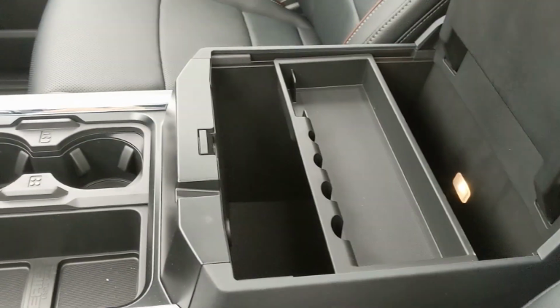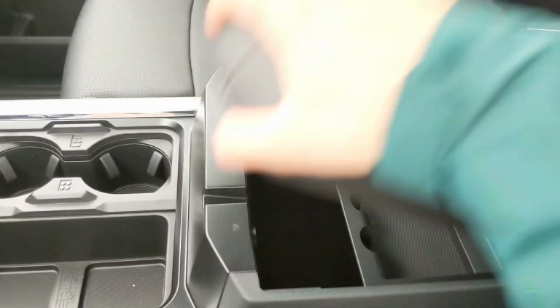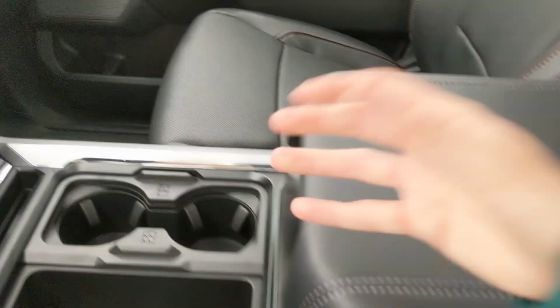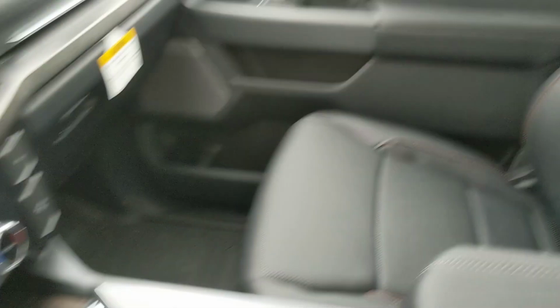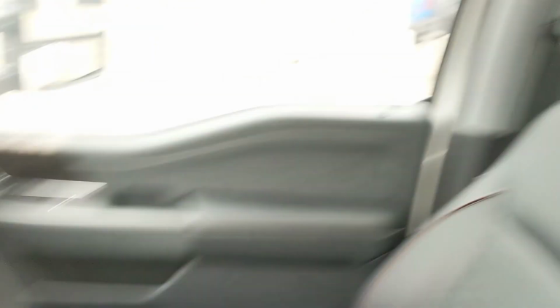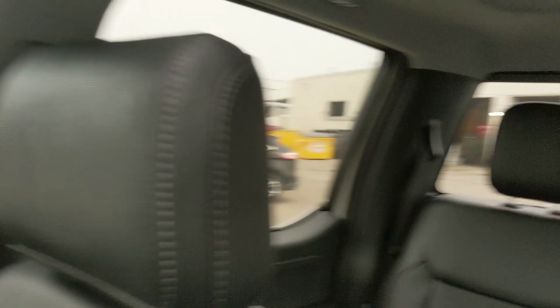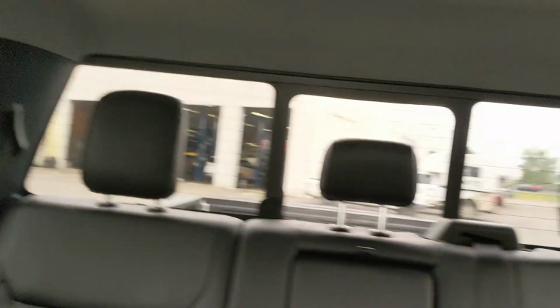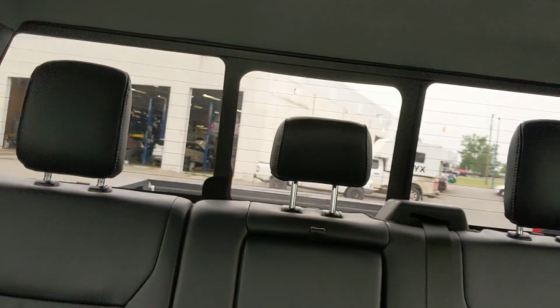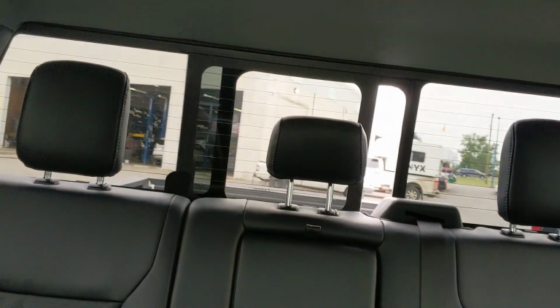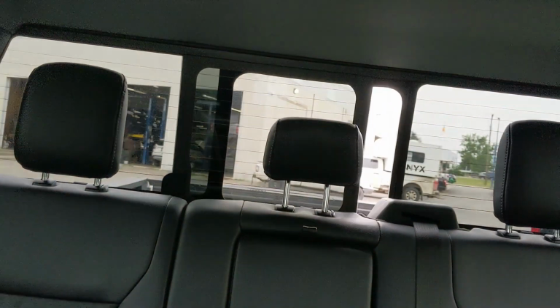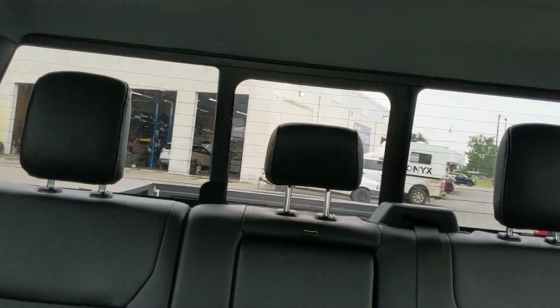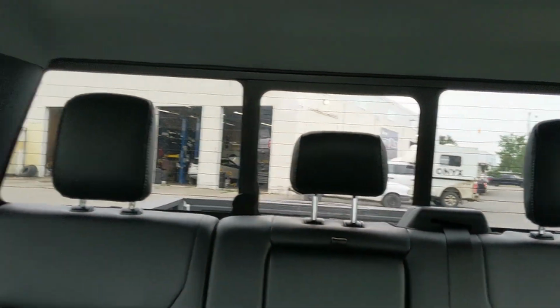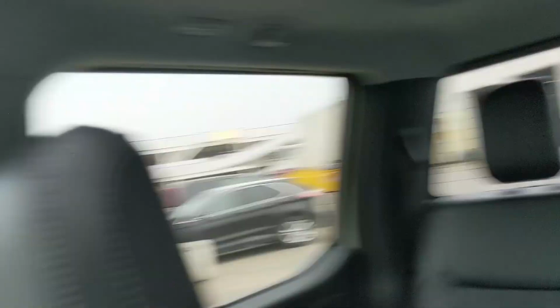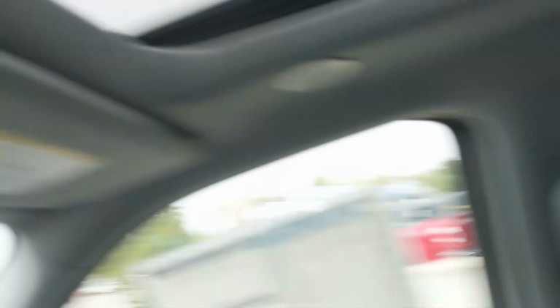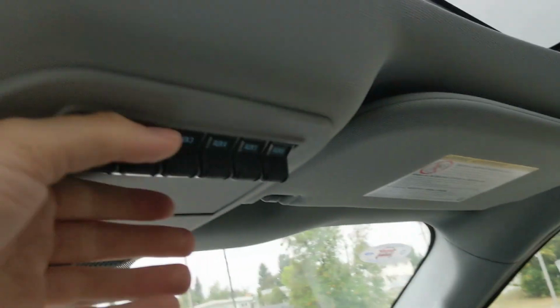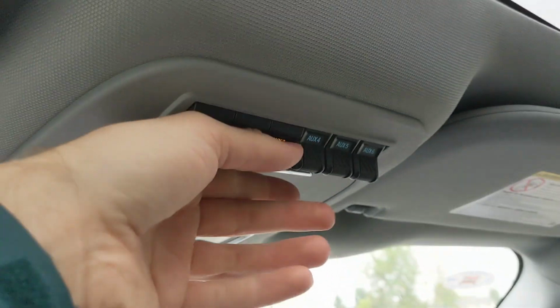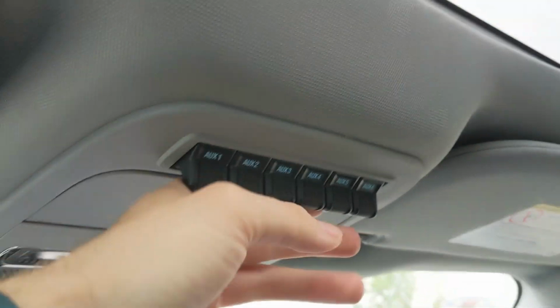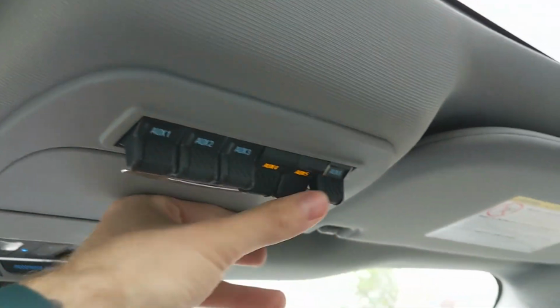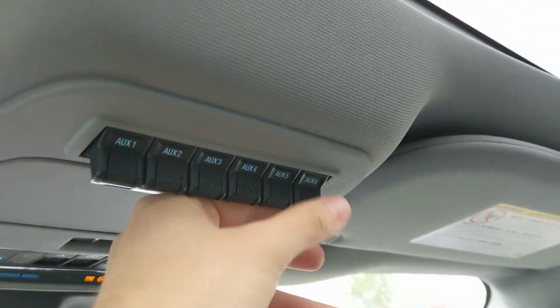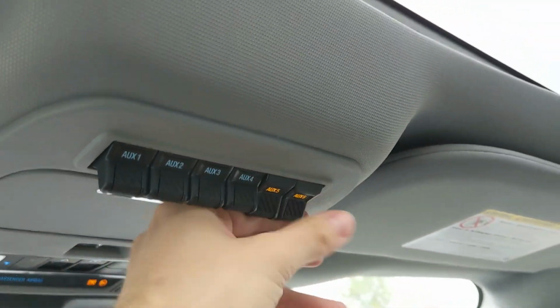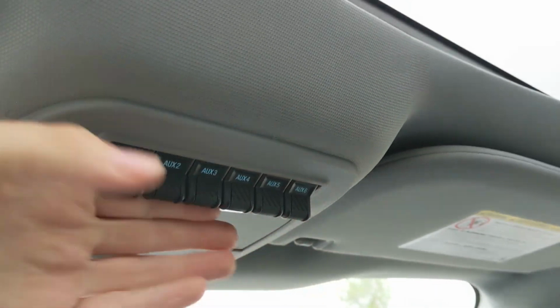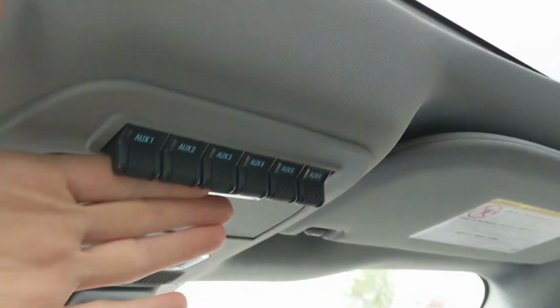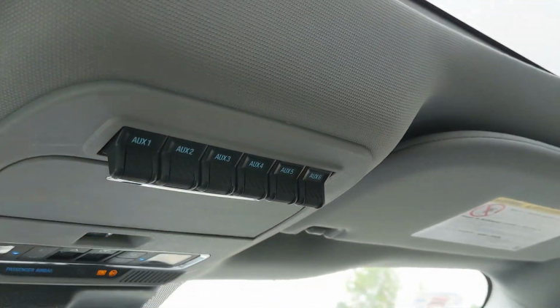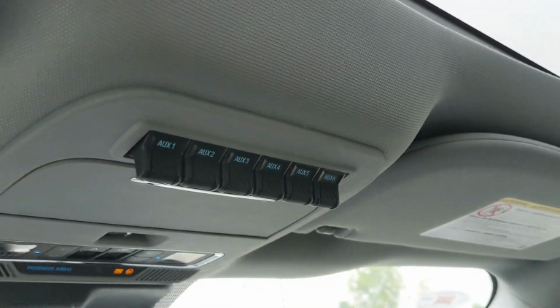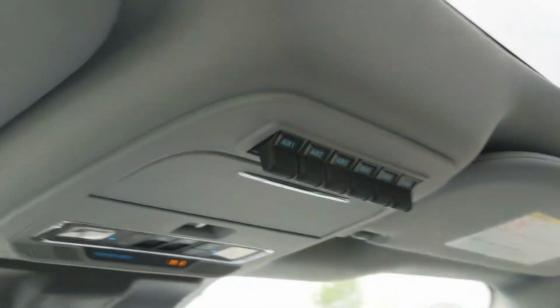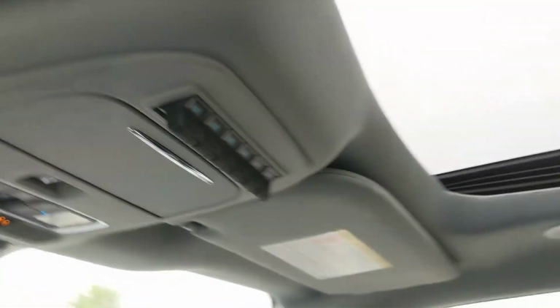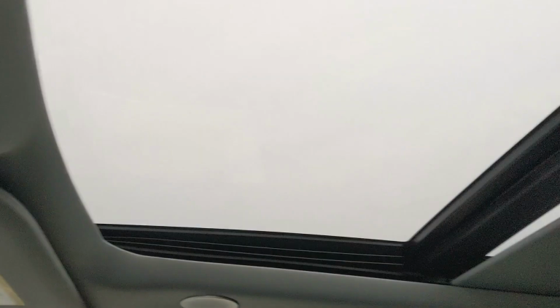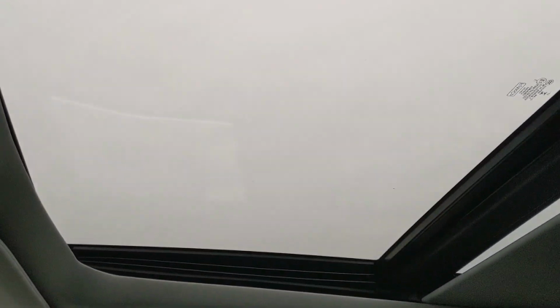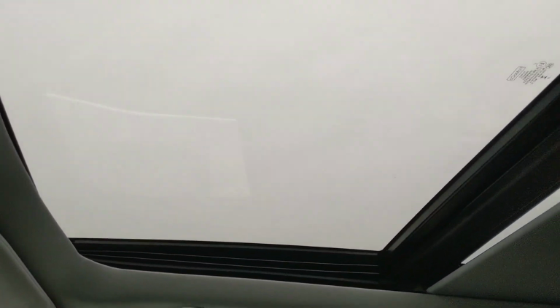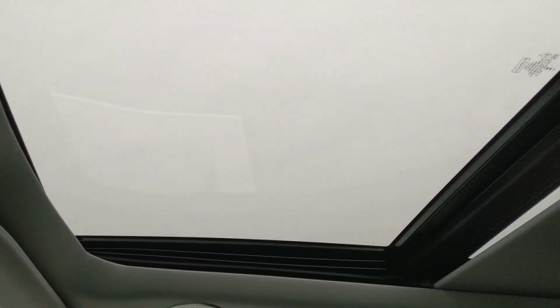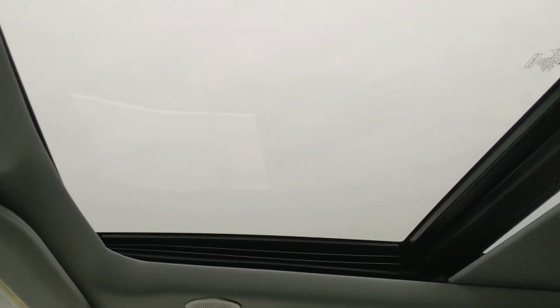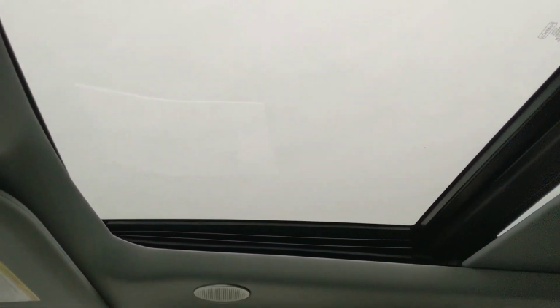Looking back, you have a power sliding rear window and then six upfitter switches which can be wired up however you please. Last but not least, a twin panel moonroof so you can let in the sunshine.